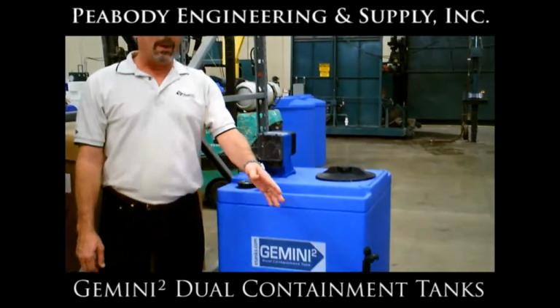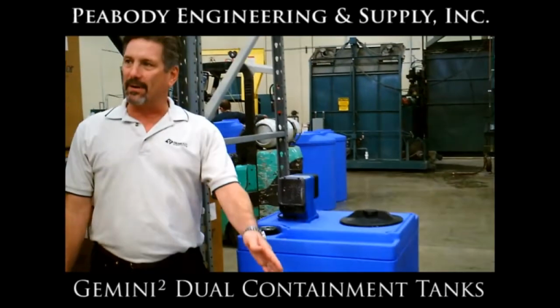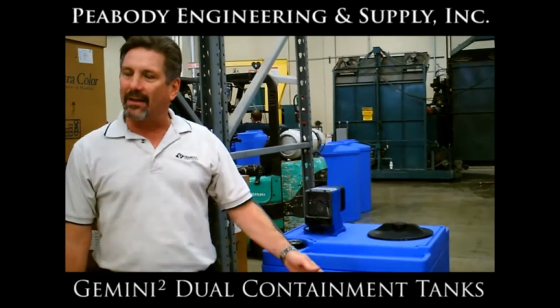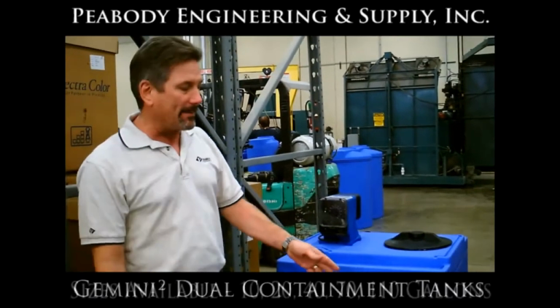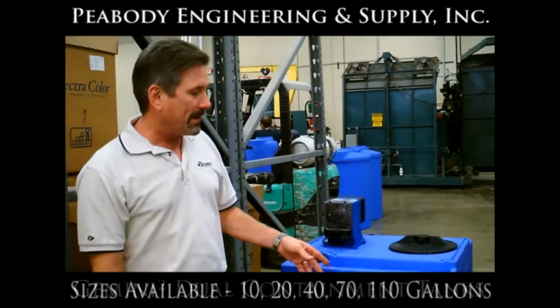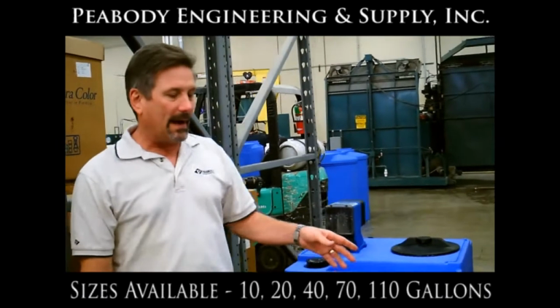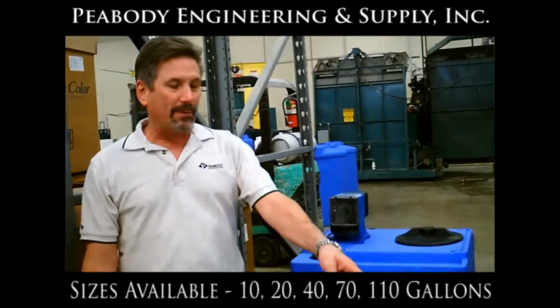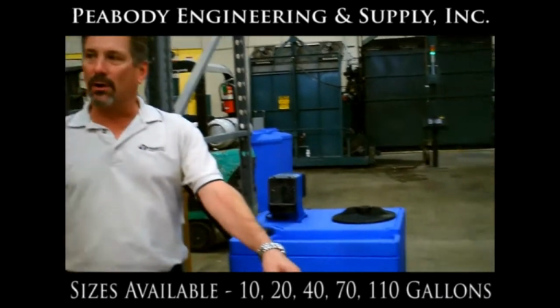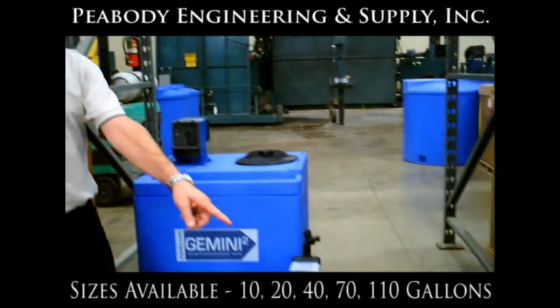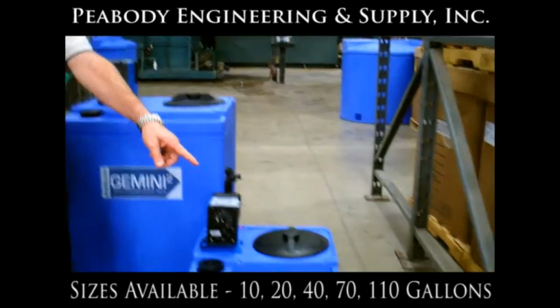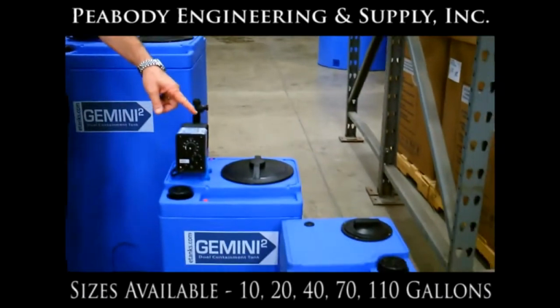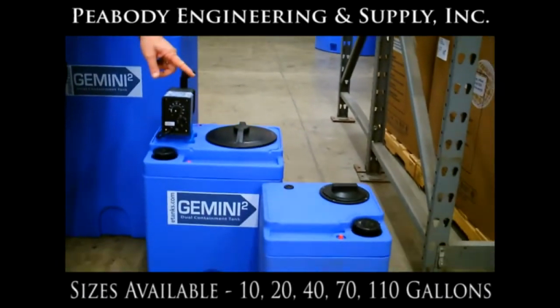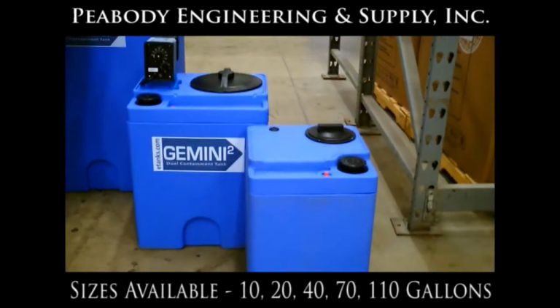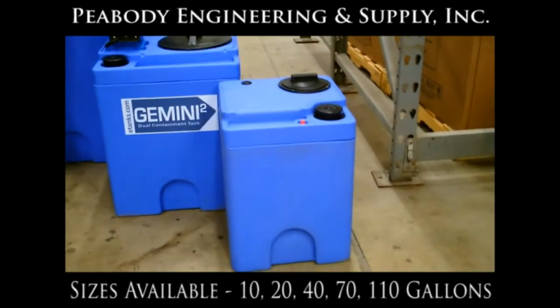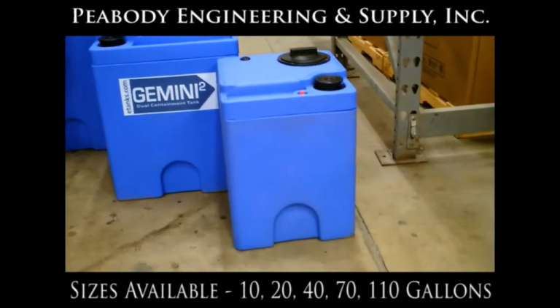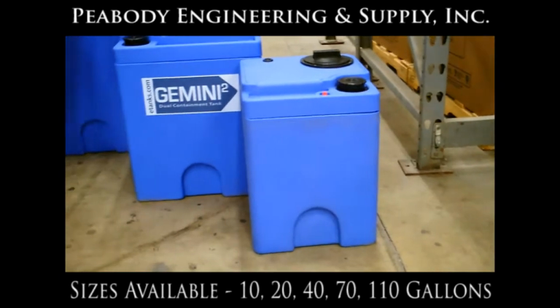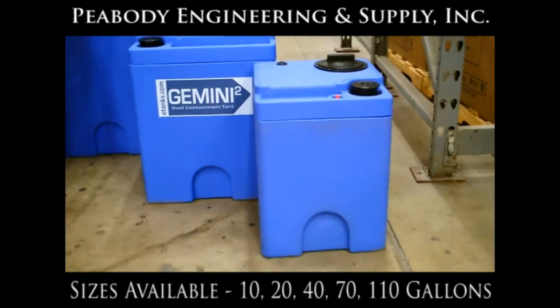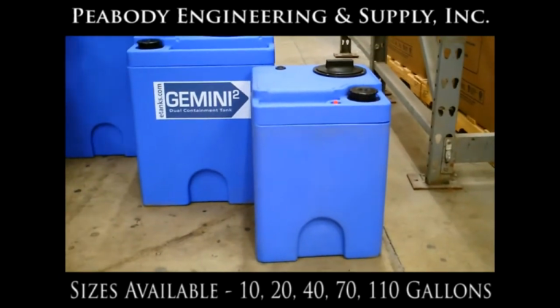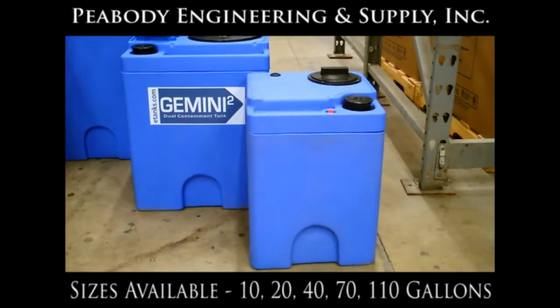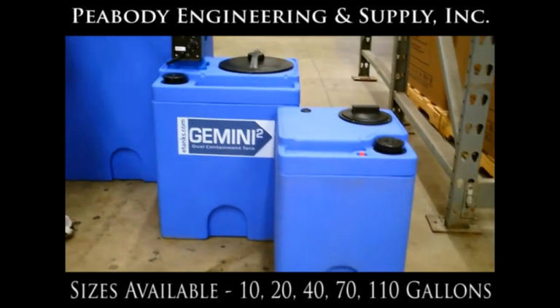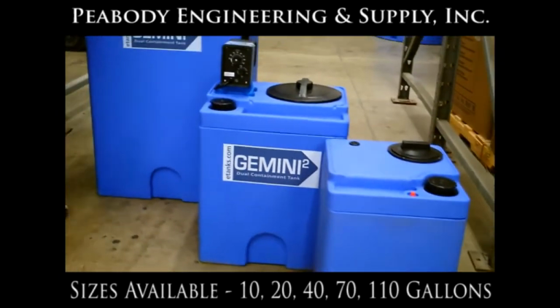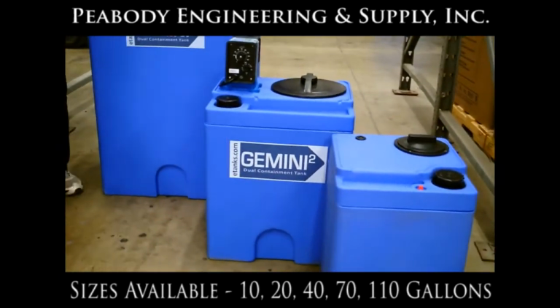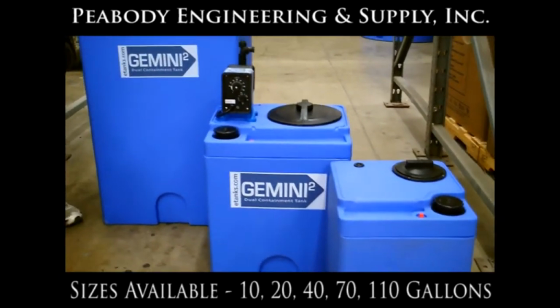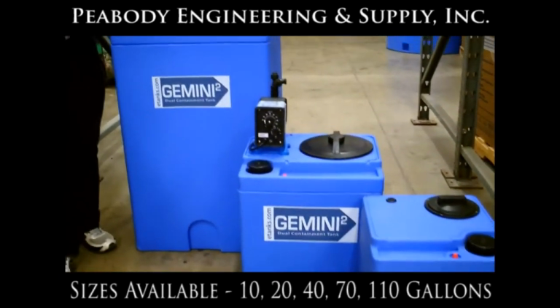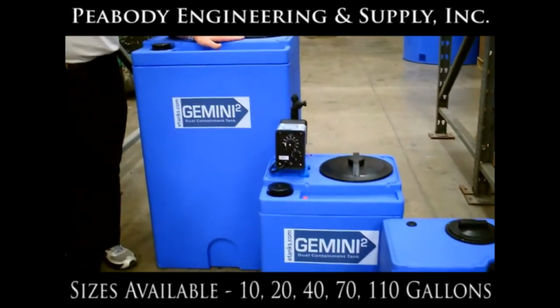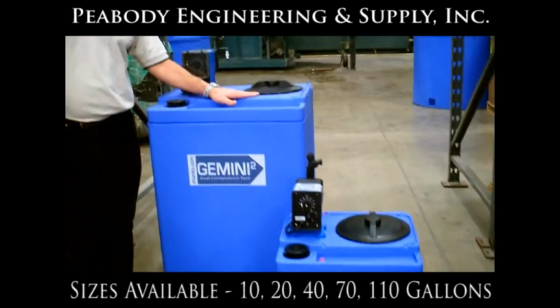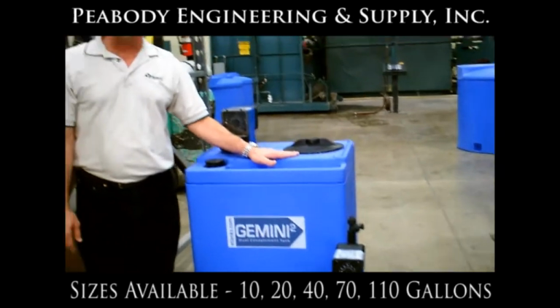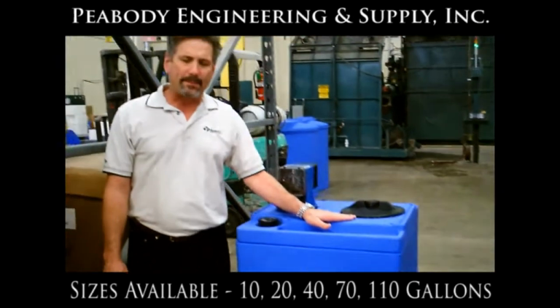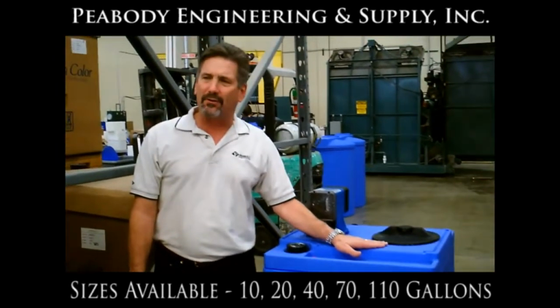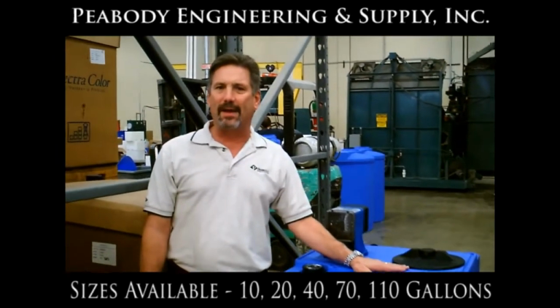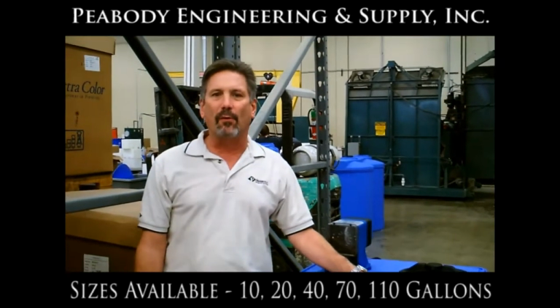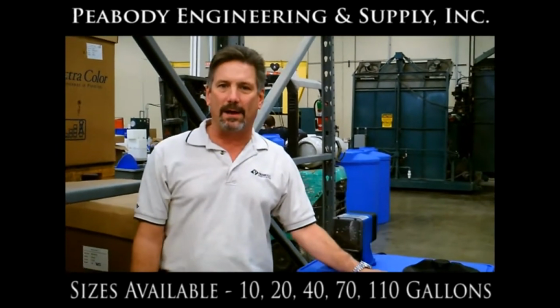We have several different sizes available — from a small 10 gallon, which we call the G10 Square for obvious reasons, we have a 20, and here I have next to me our G70 Square. Other sizes available are 40 and 110.